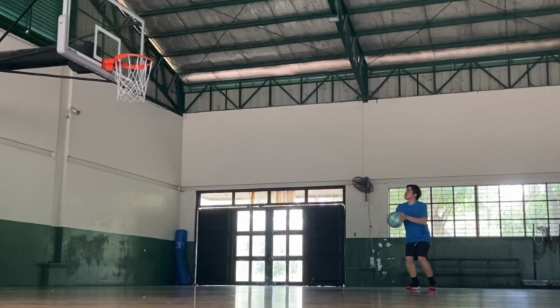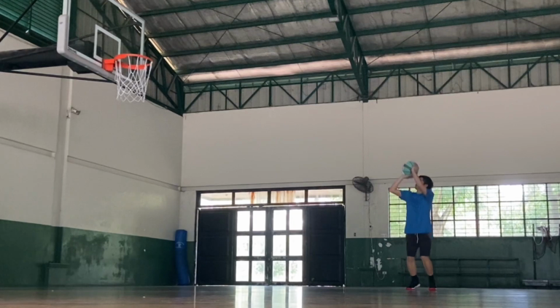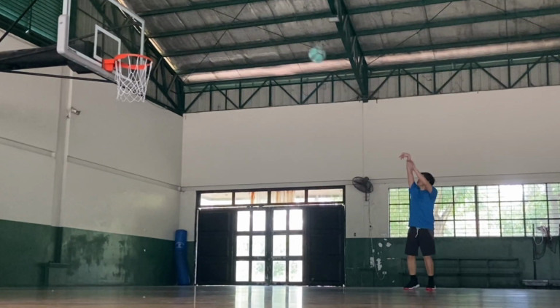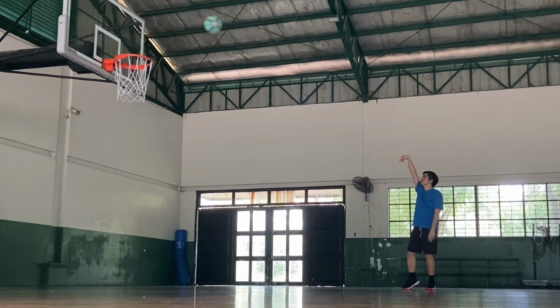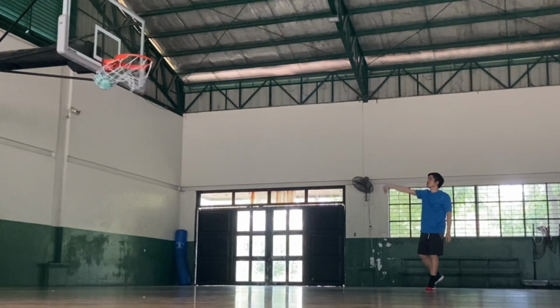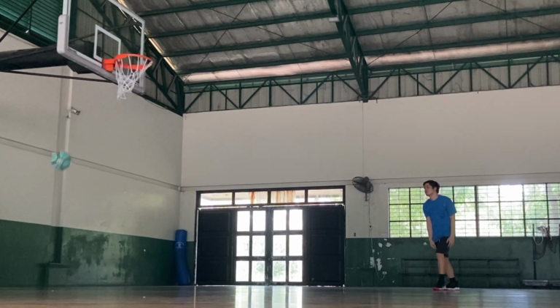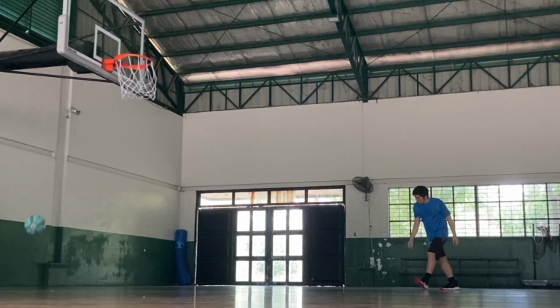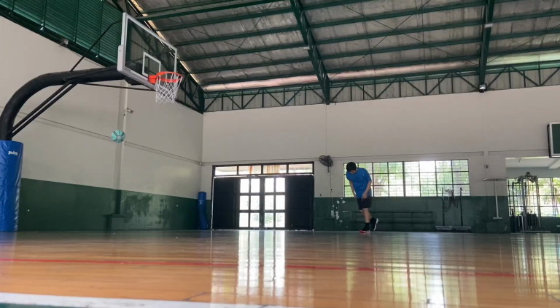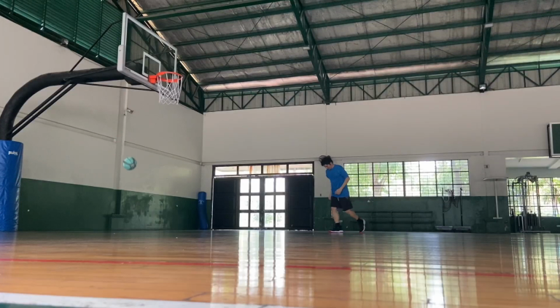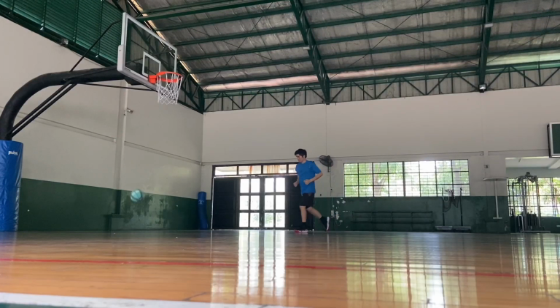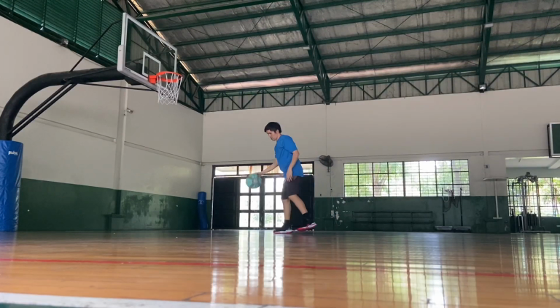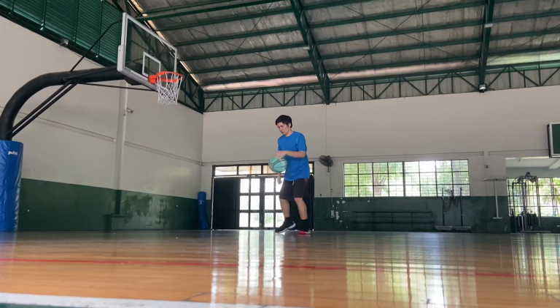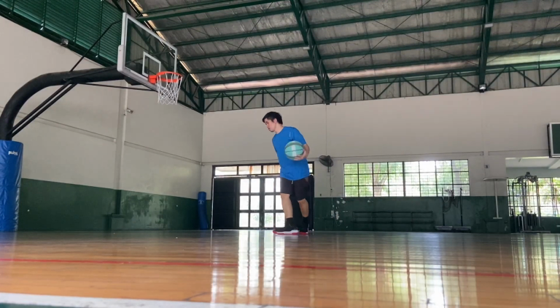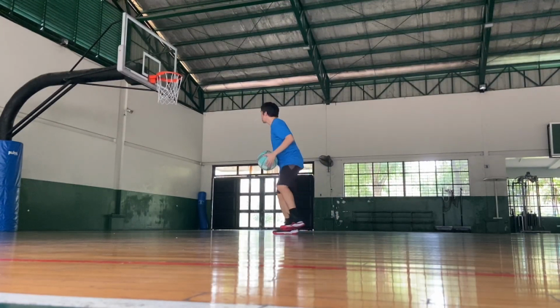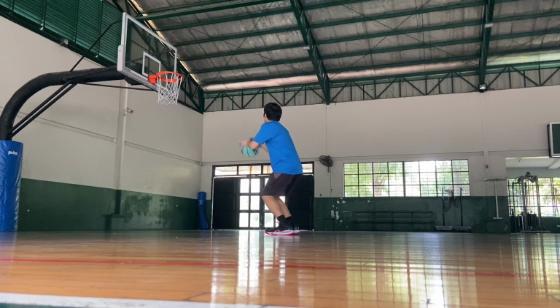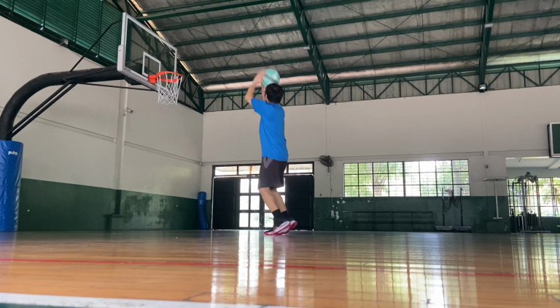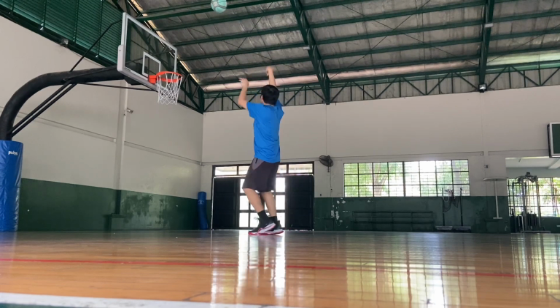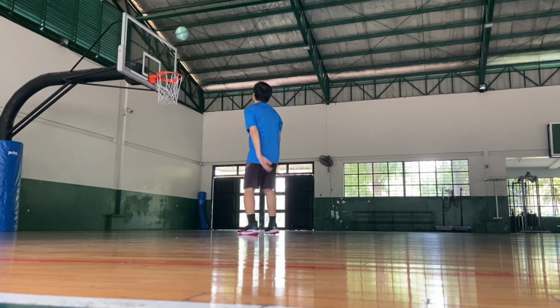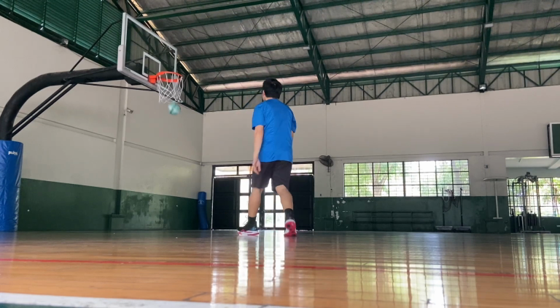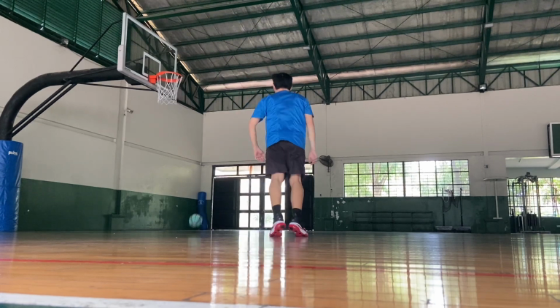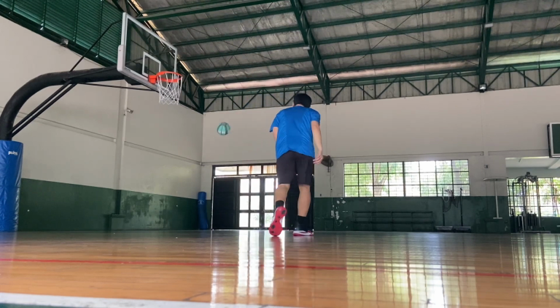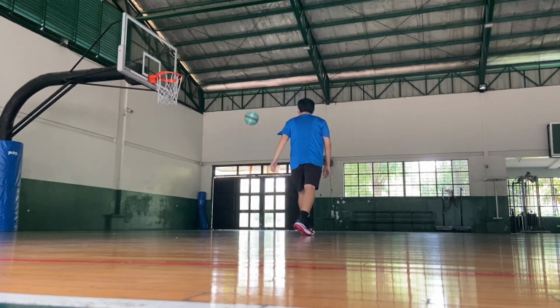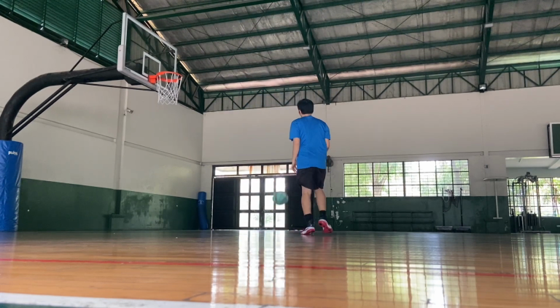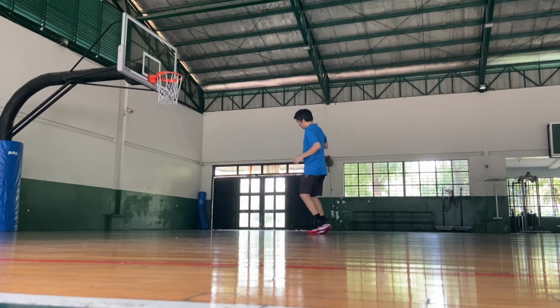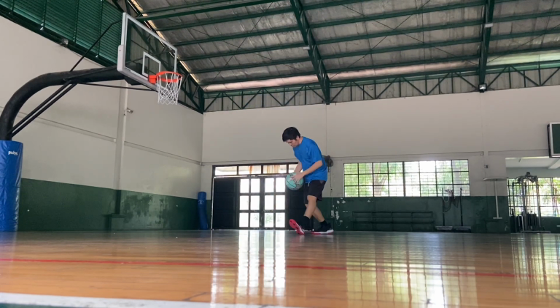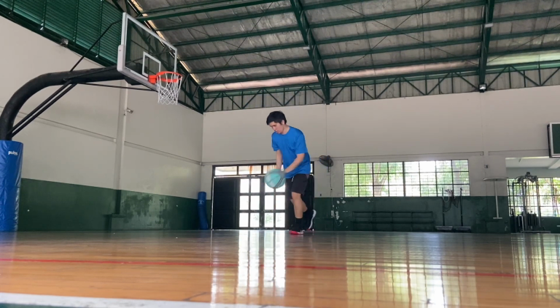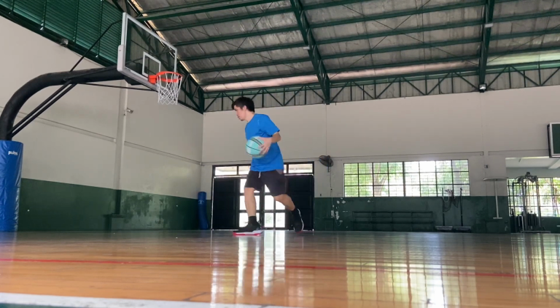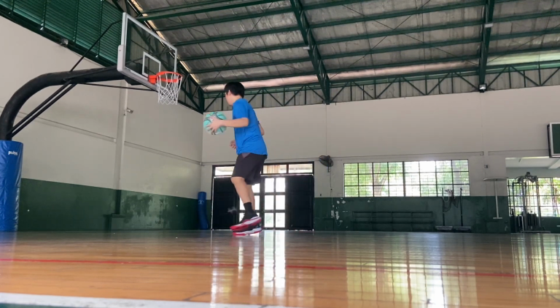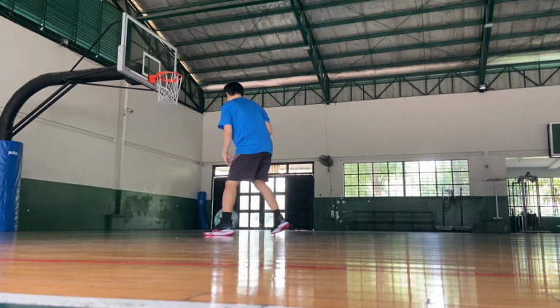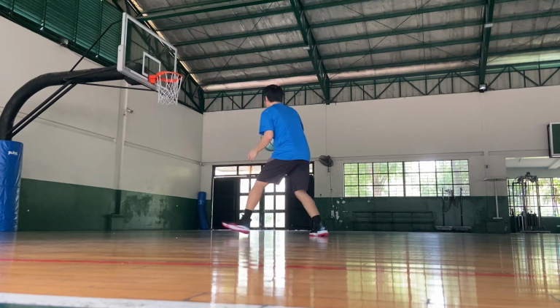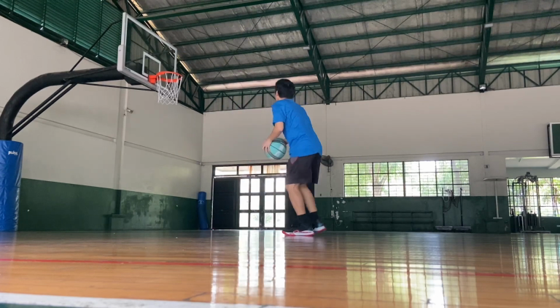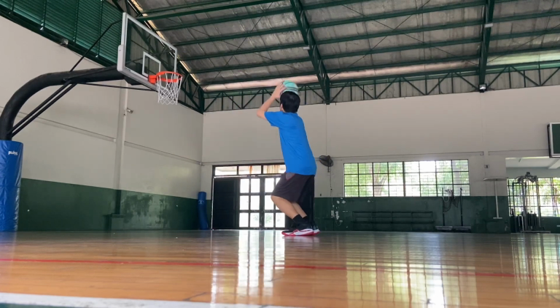Overall, the SD1 The Shot is one of the best colorways they've released, with a black and red flavor to it. At a price of three thousand four hundred ninety-nine pesos, it is obviously affordable for a signature shoe.